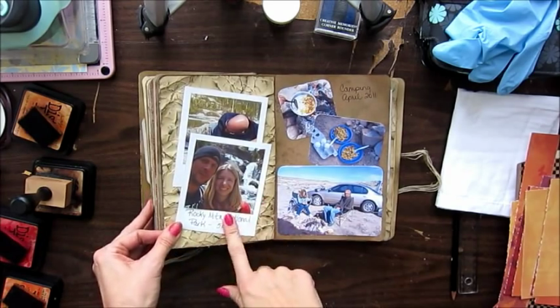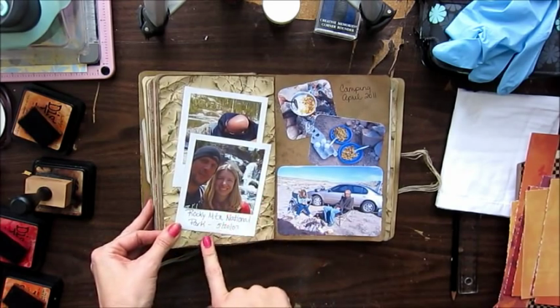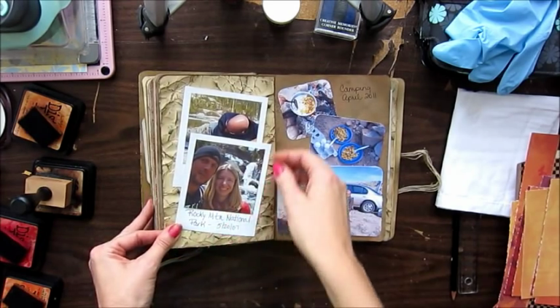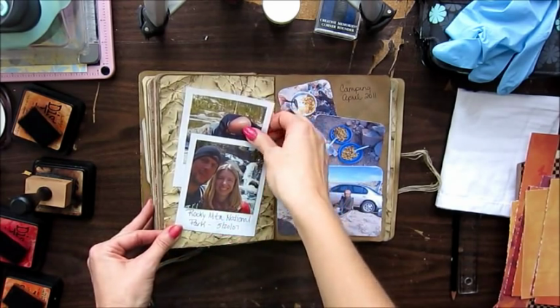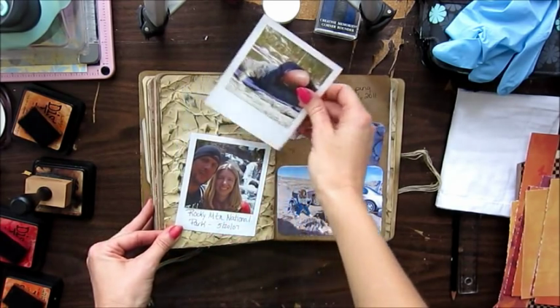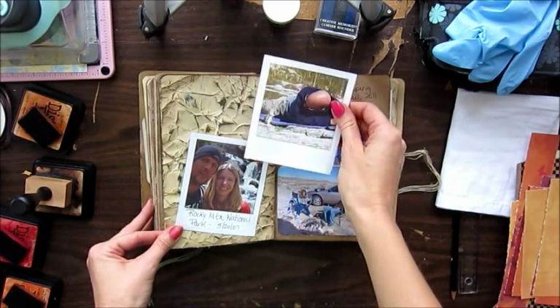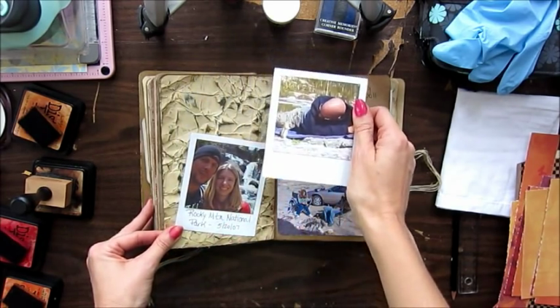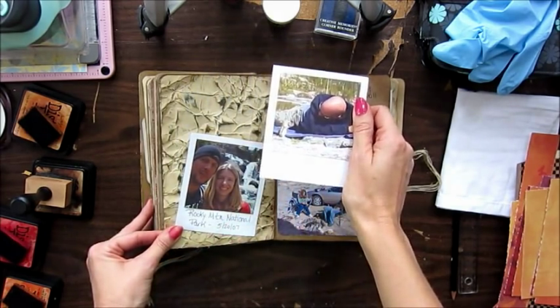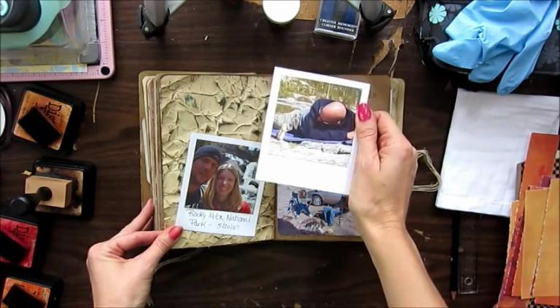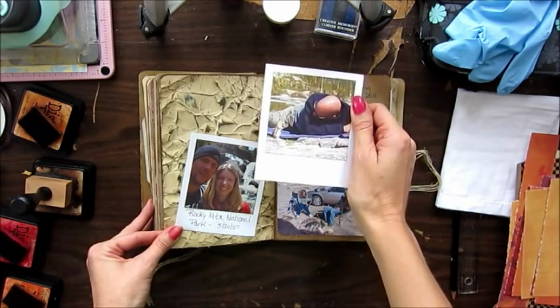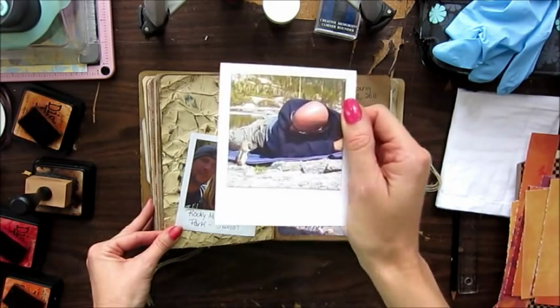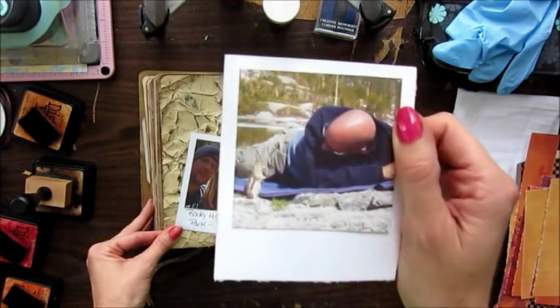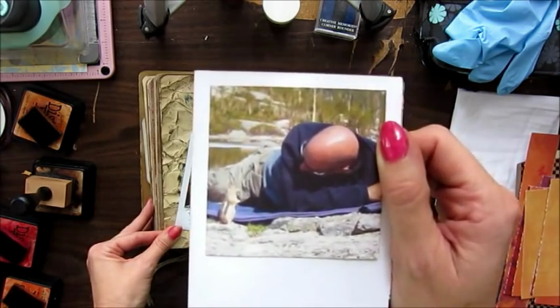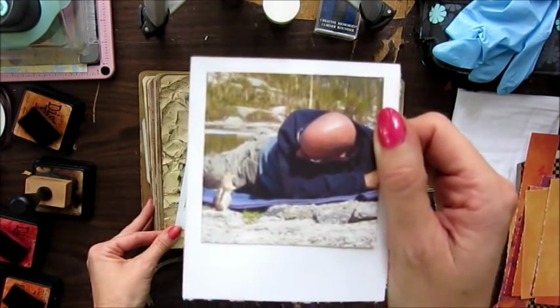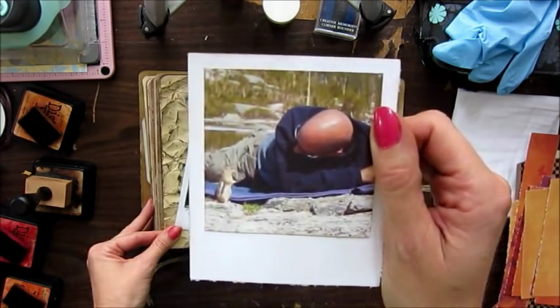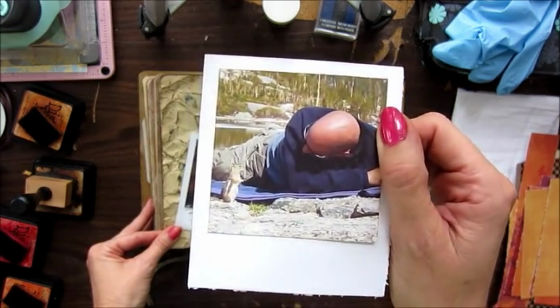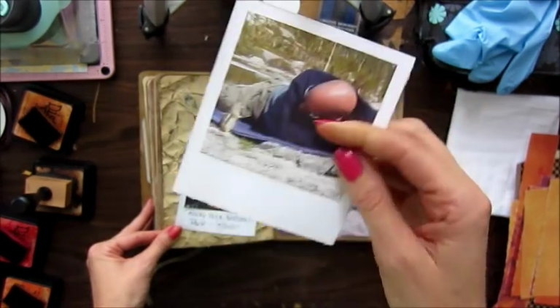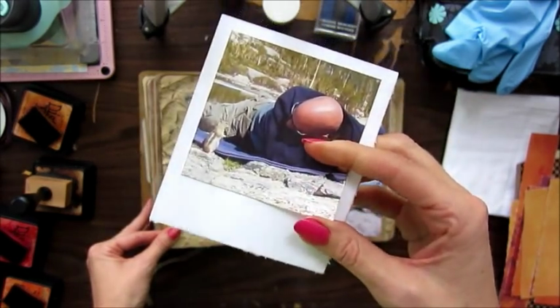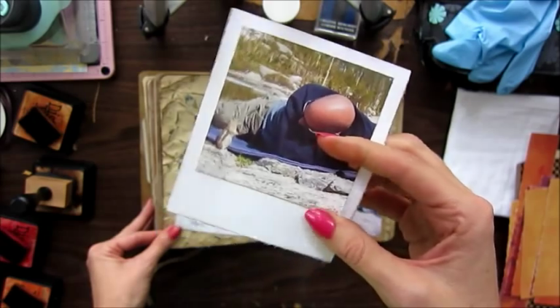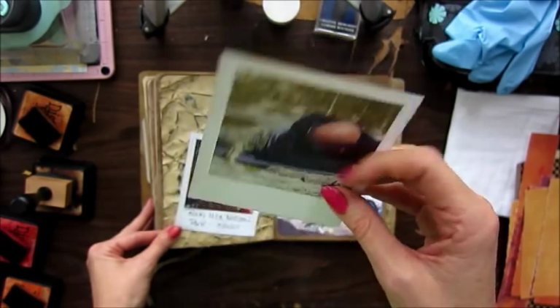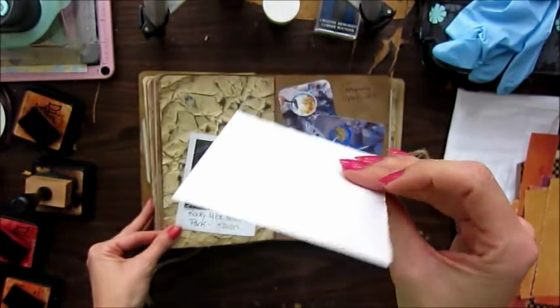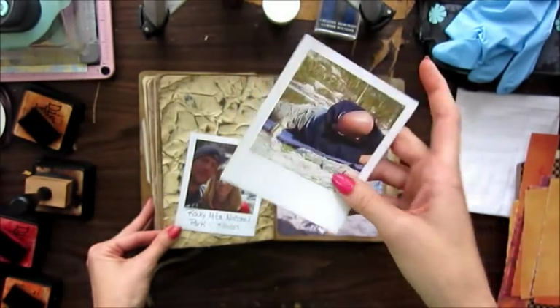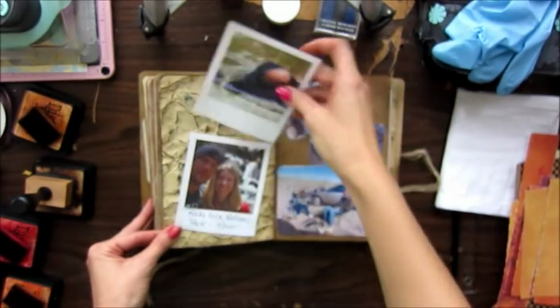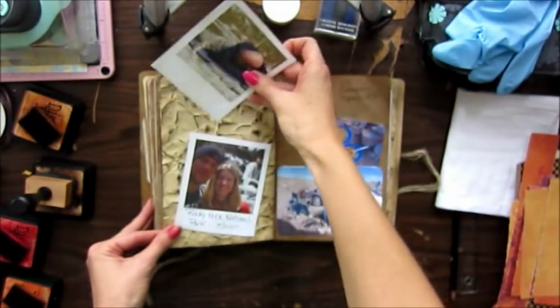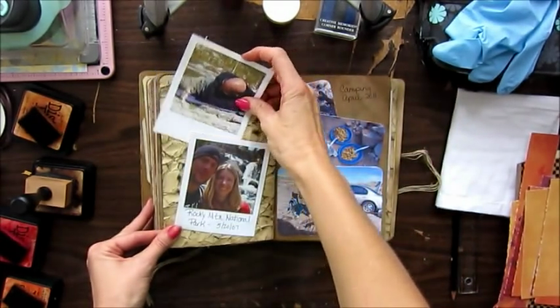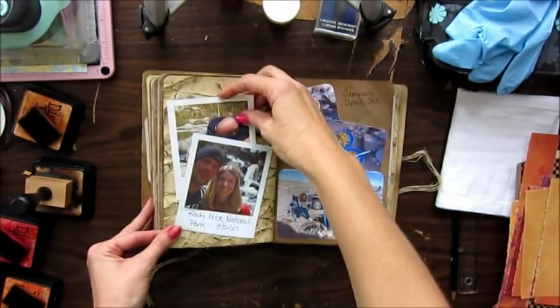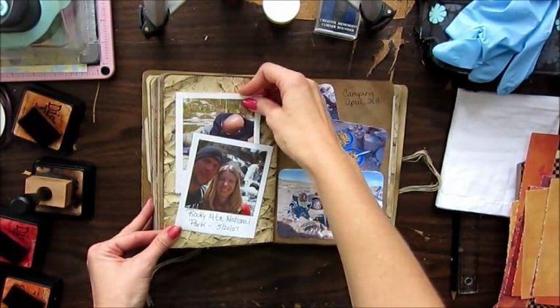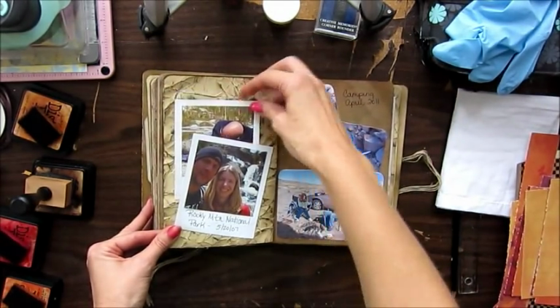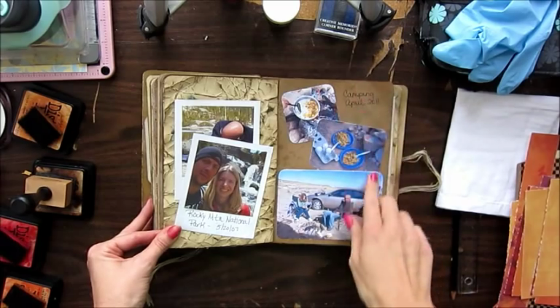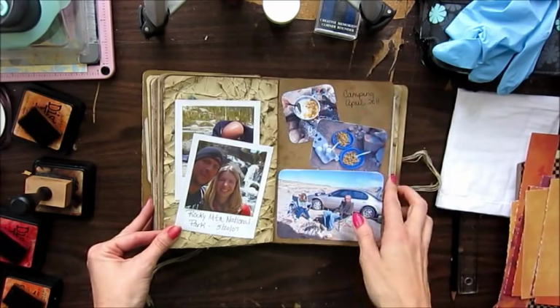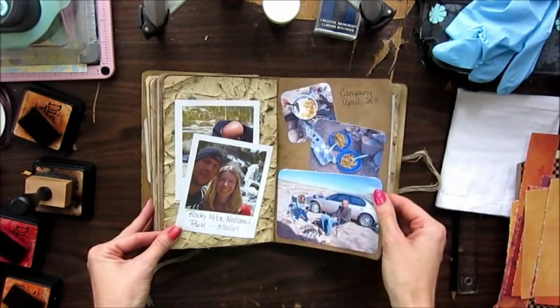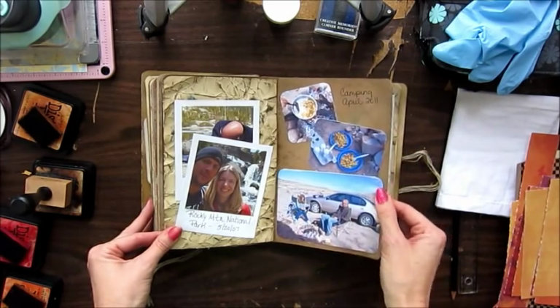Rocky Mountain National Park in 2007 — my husband was talking to a little chipmunk, isn't that cute? These are ones I made to look like Polaroid pictures. And this was camping in 2011.